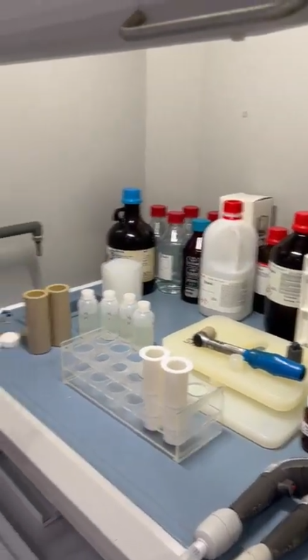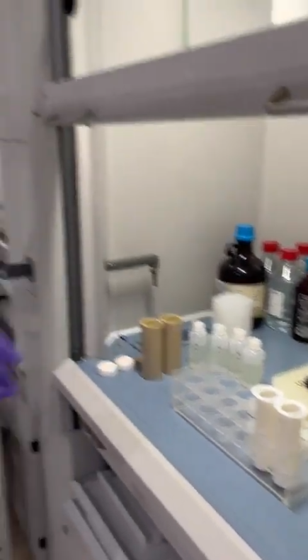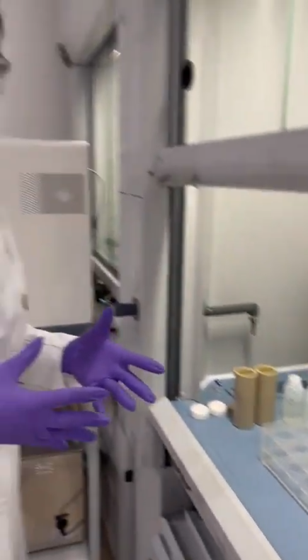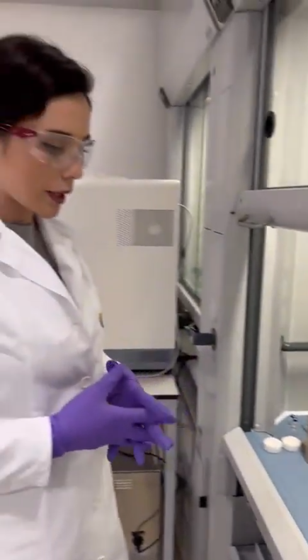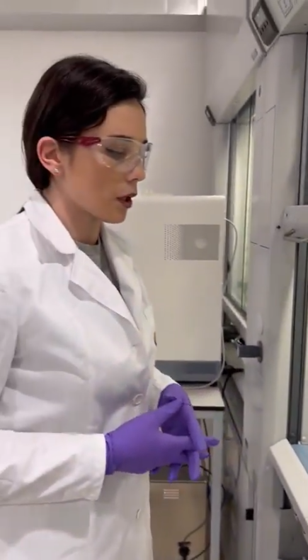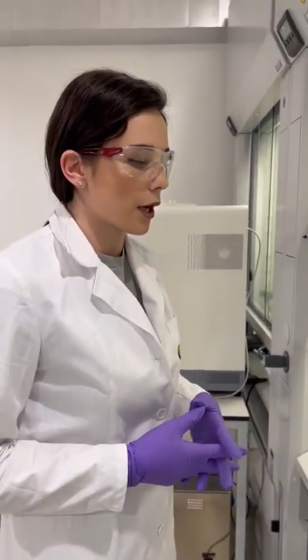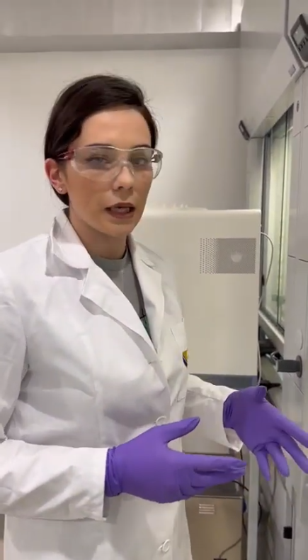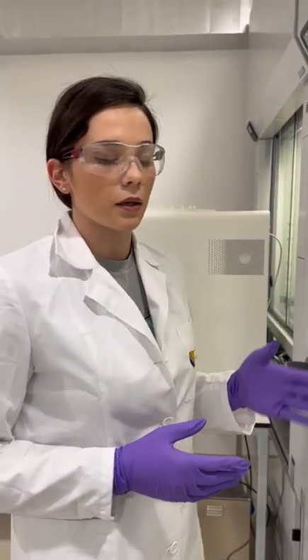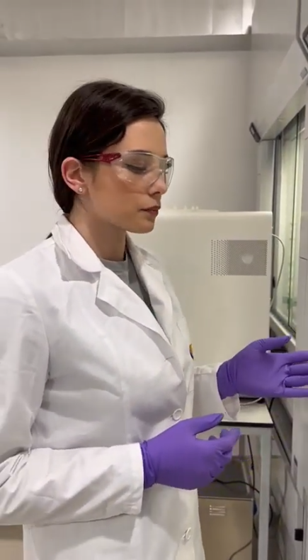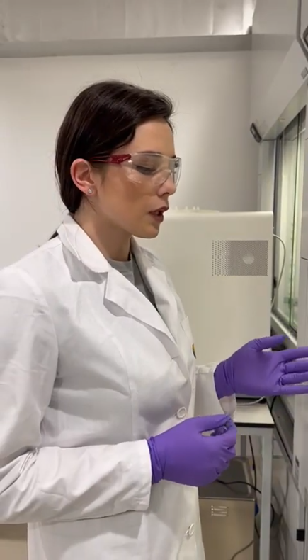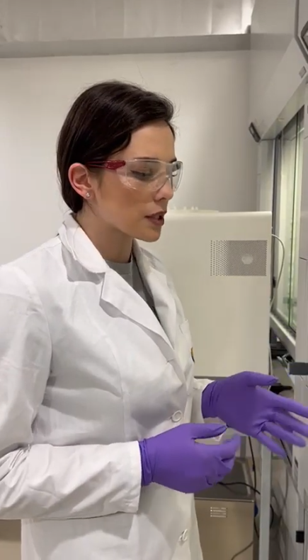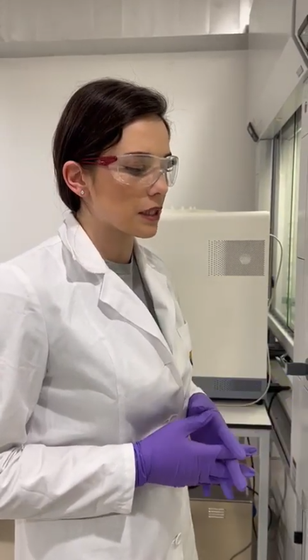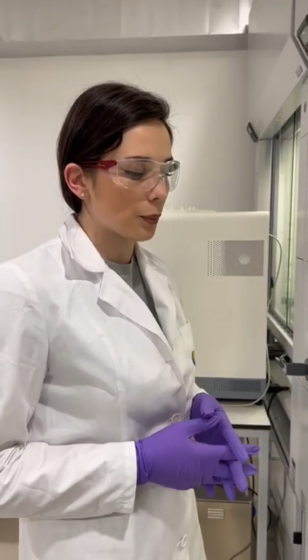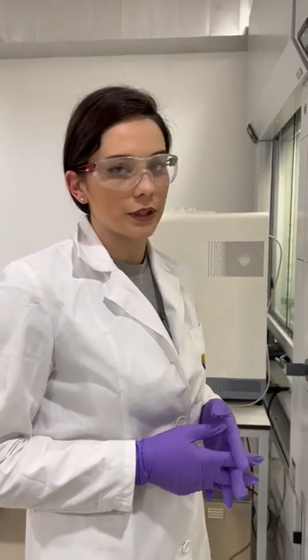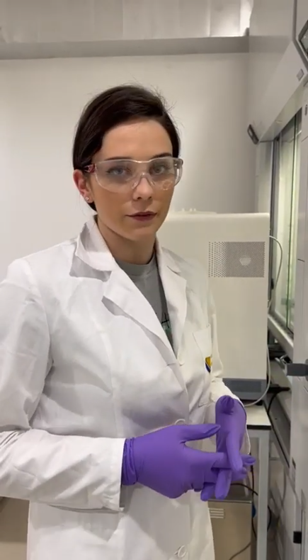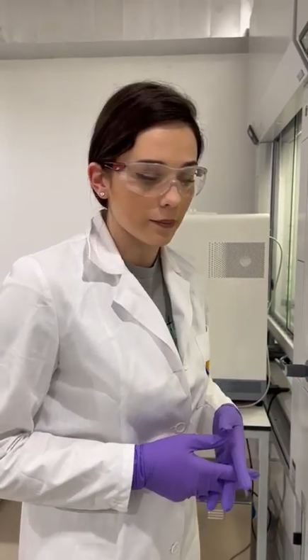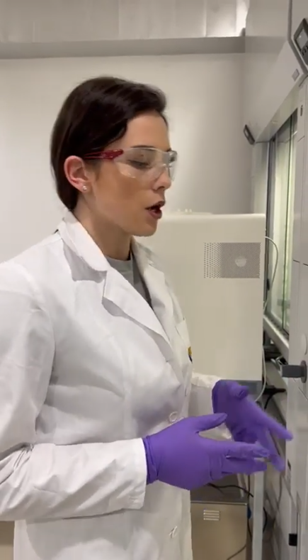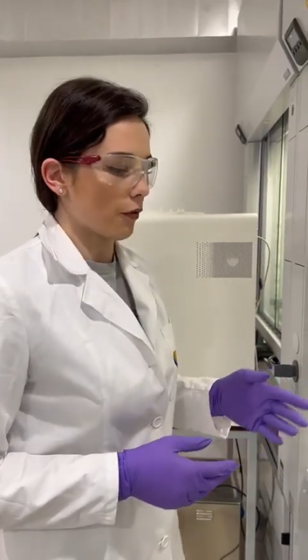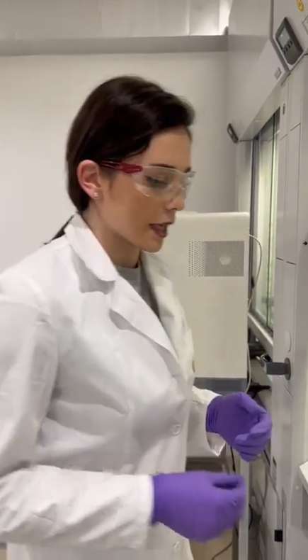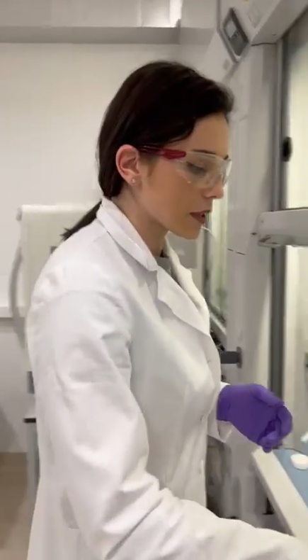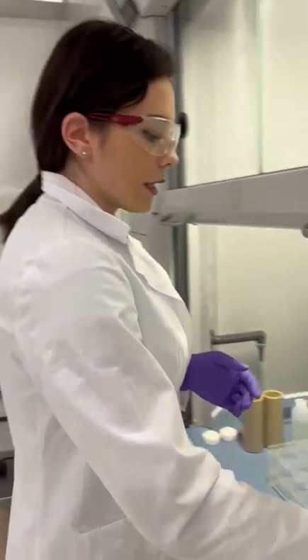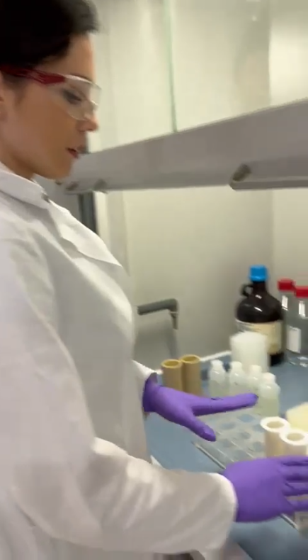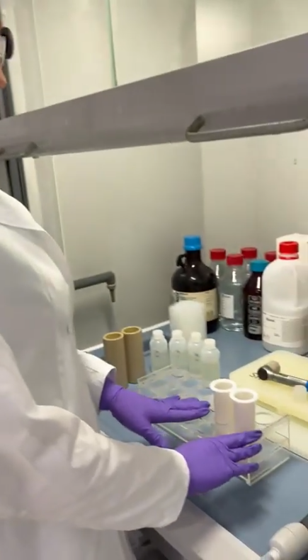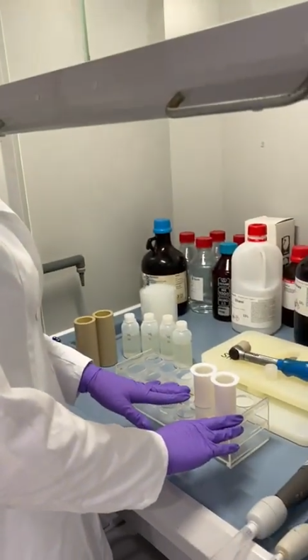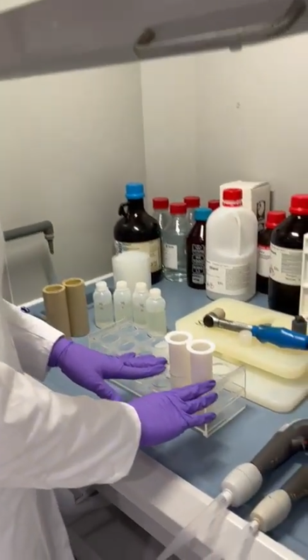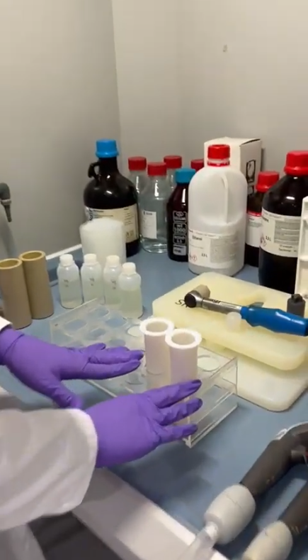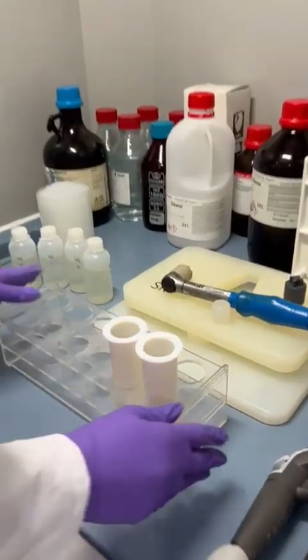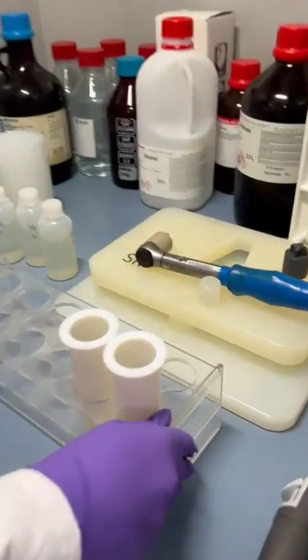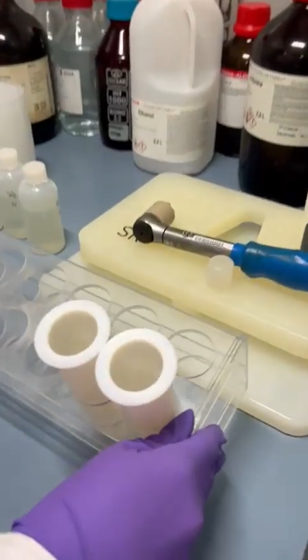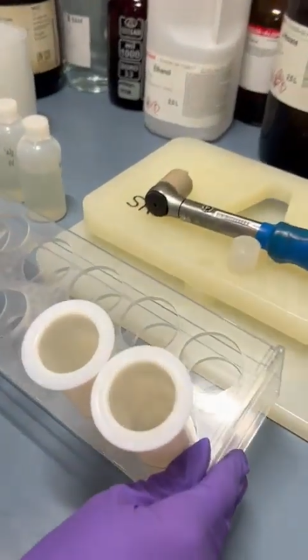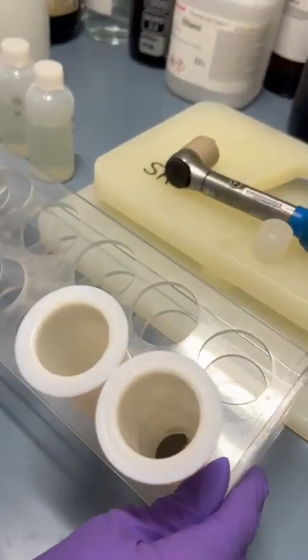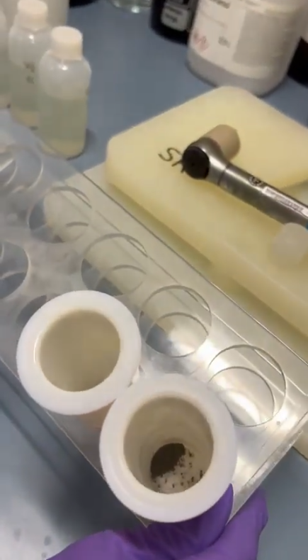We are weighing approximately 0.25 grams of our samples into the microwave vessels. This is how it looks.